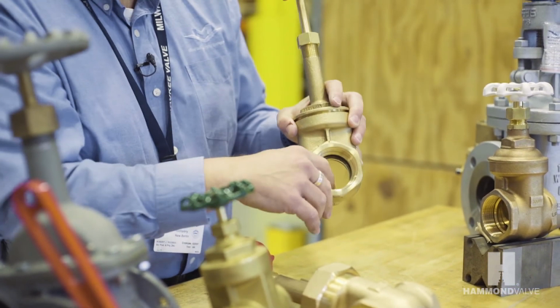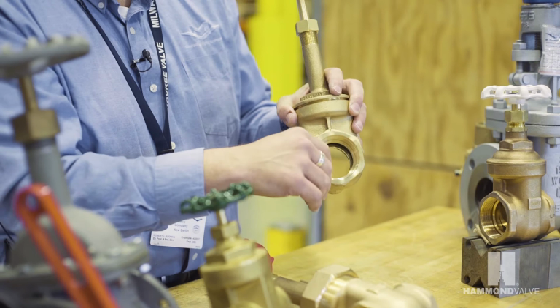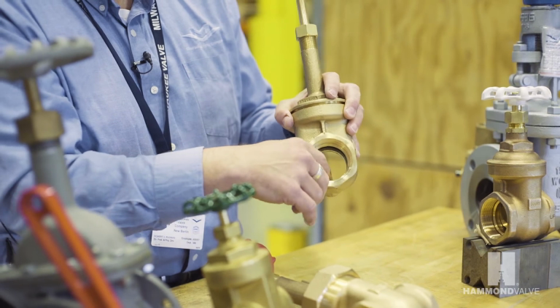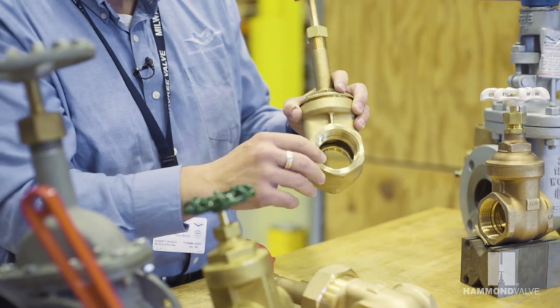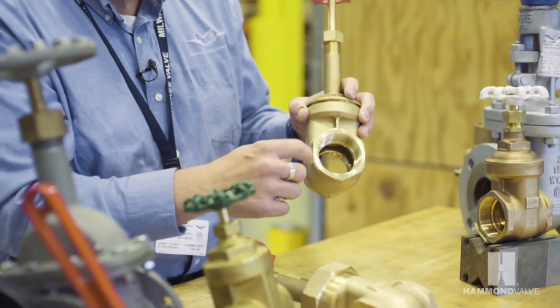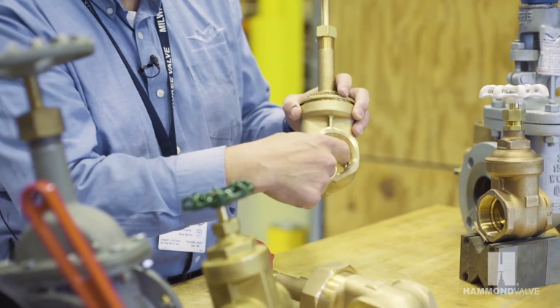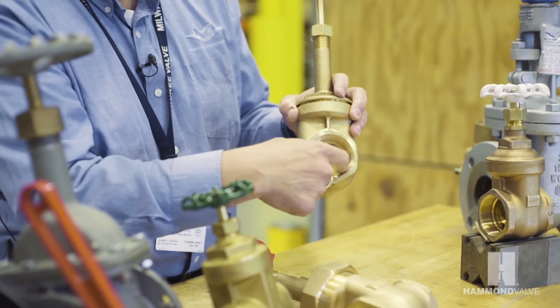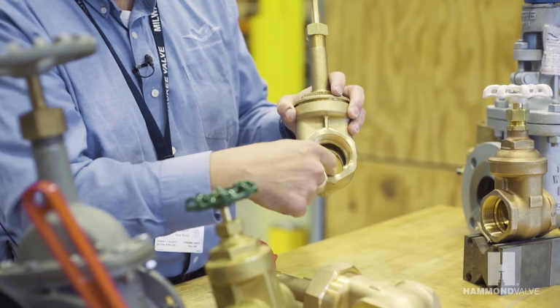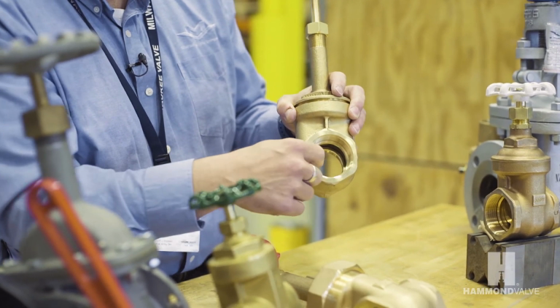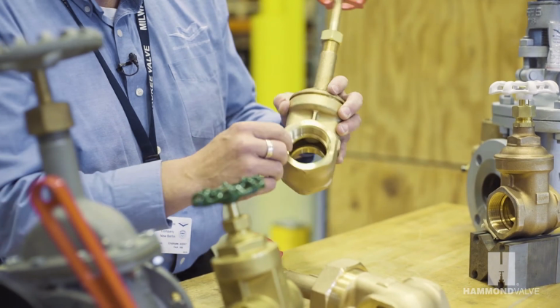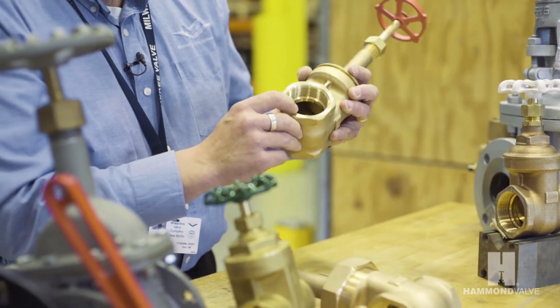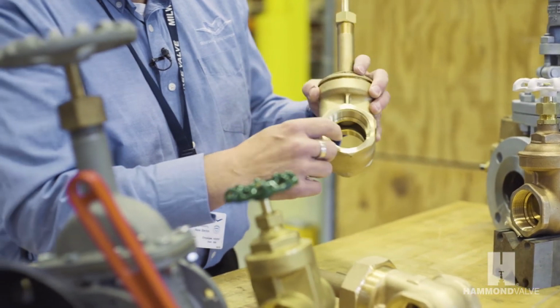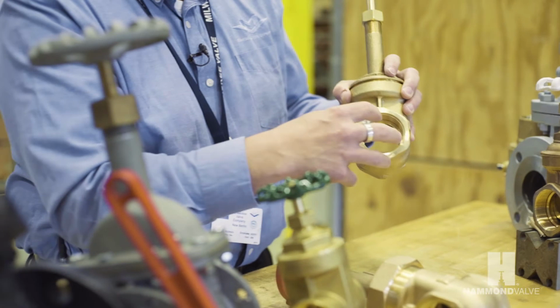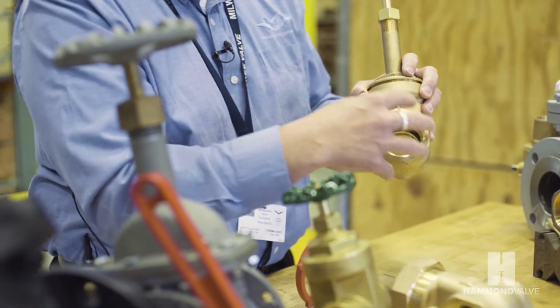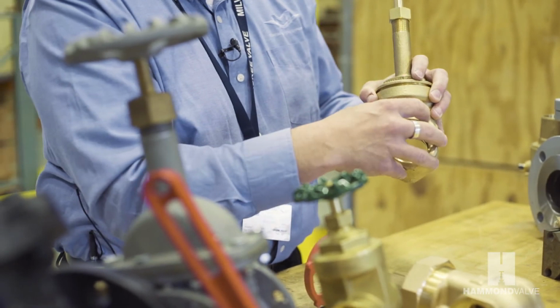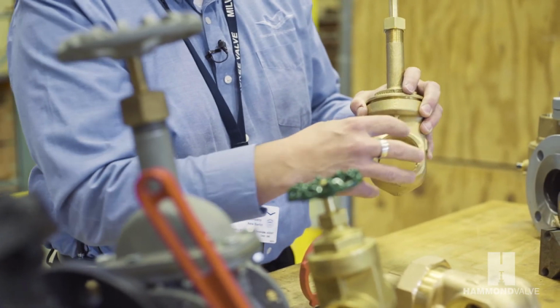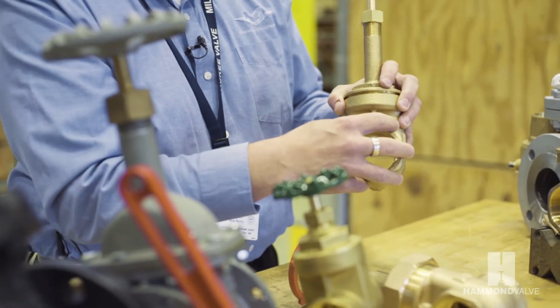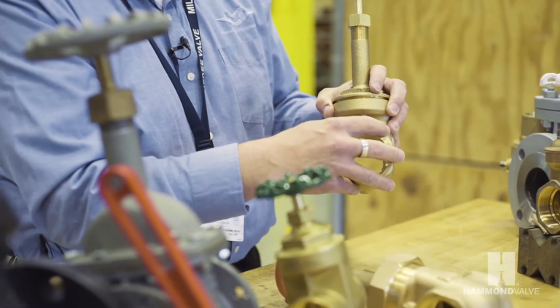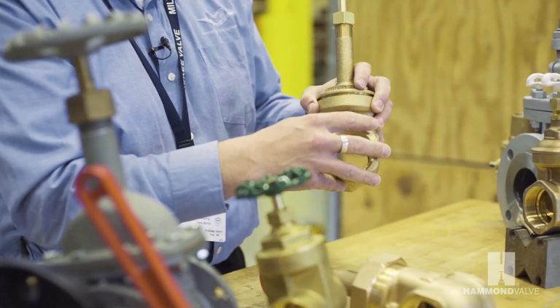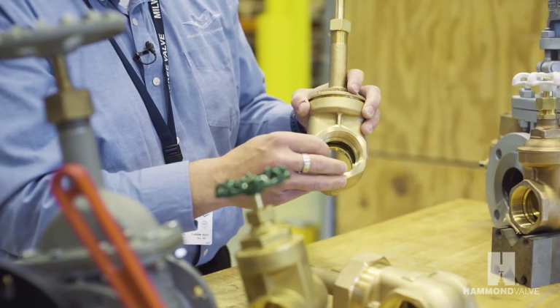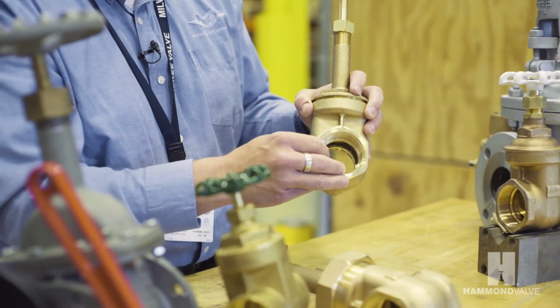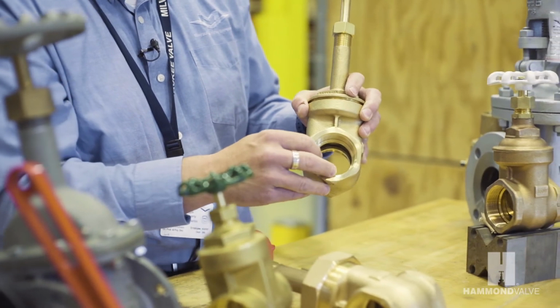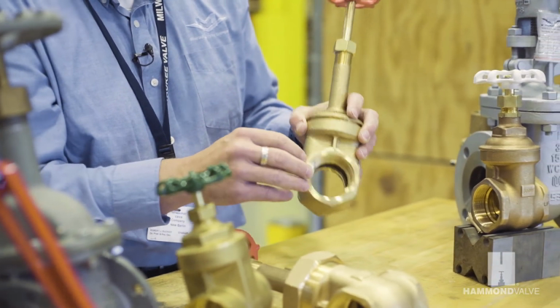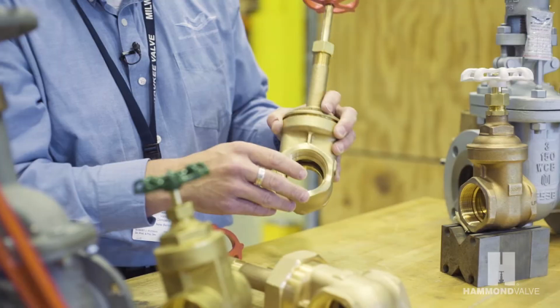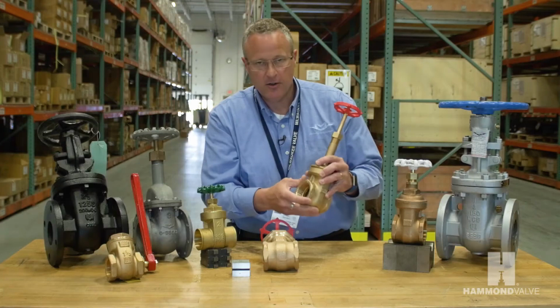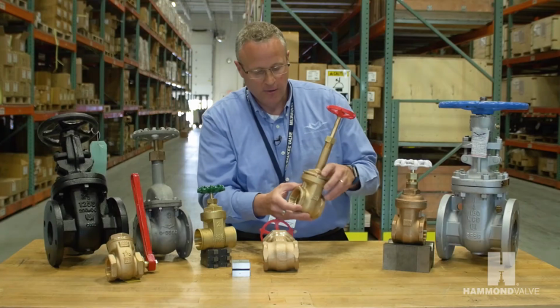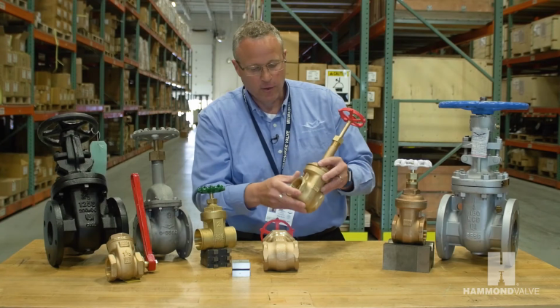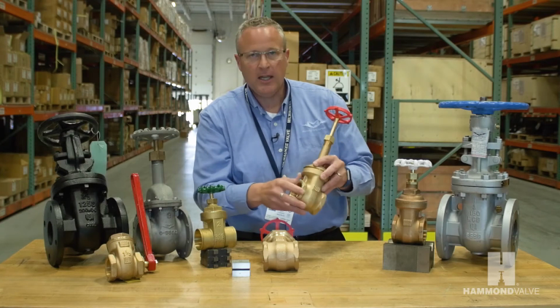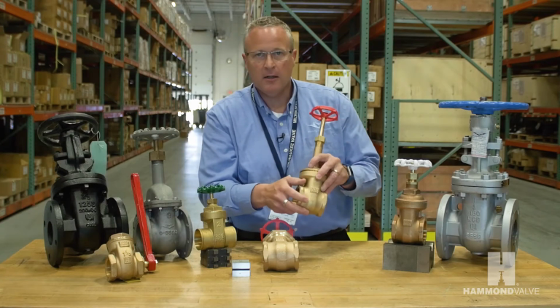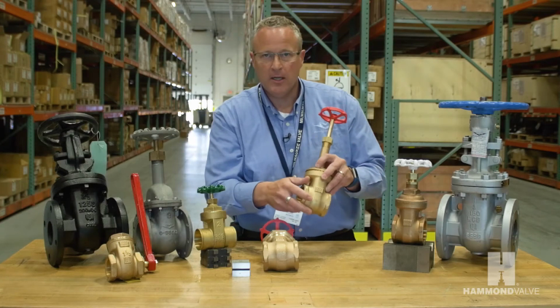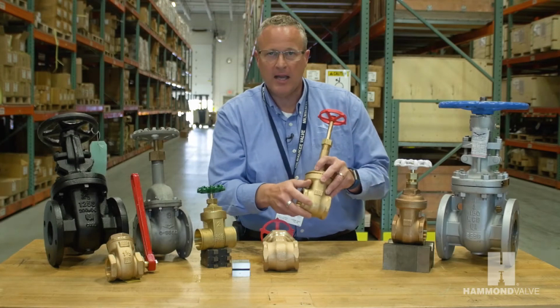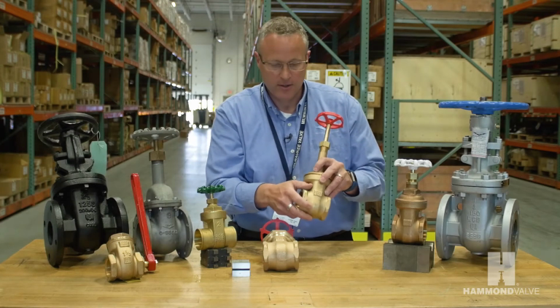Another feature of the gate valve is its wide open bore. This allows full flow and high flow coefficients through the valve. It's an ideal valve for clean liquid and gas service.